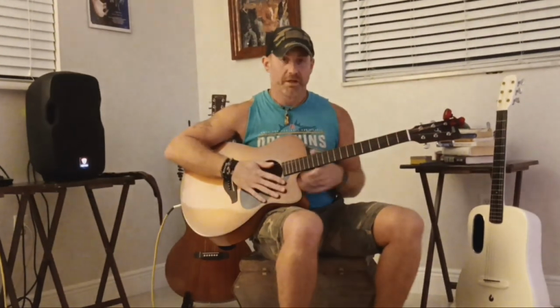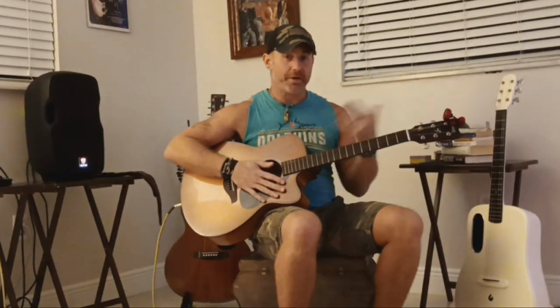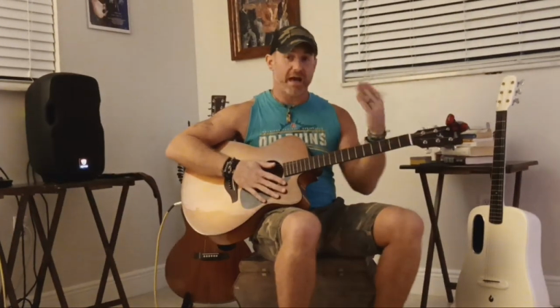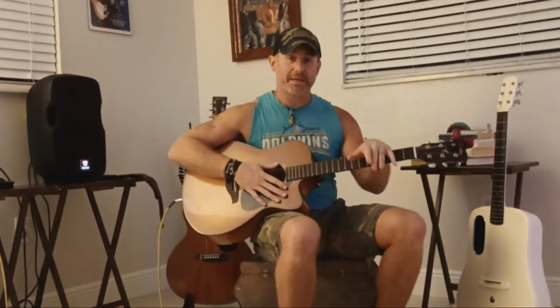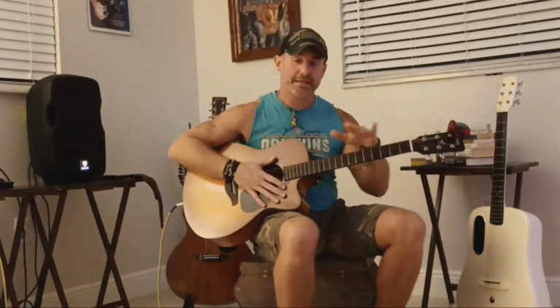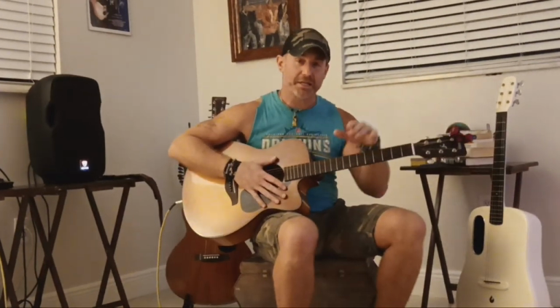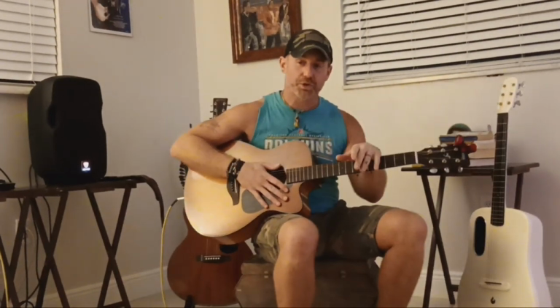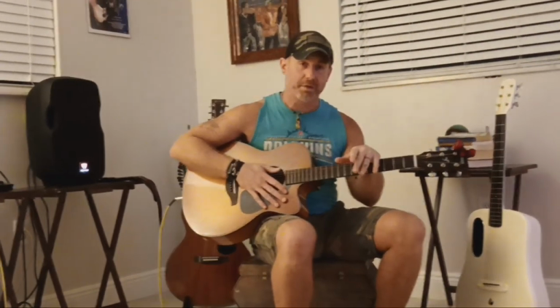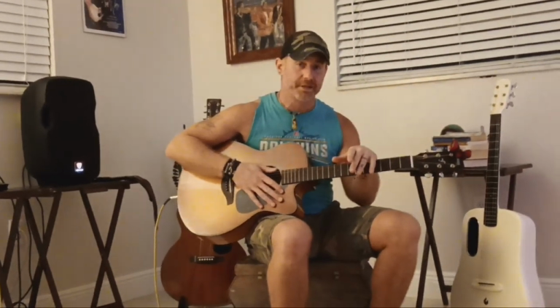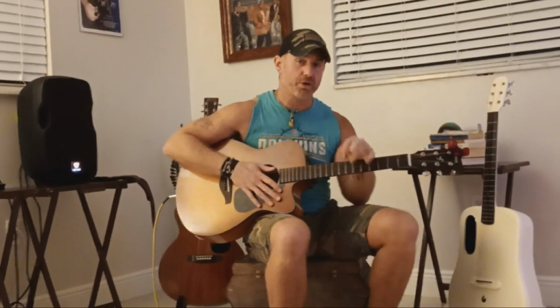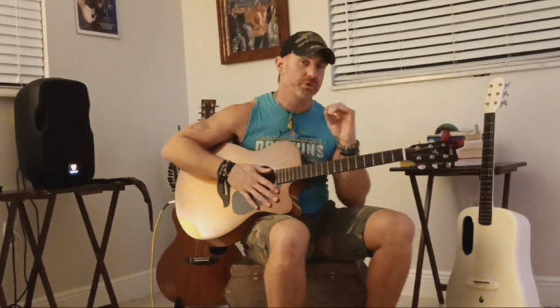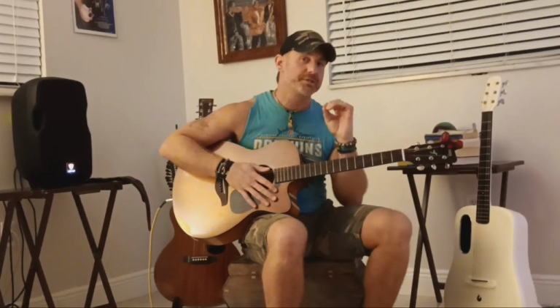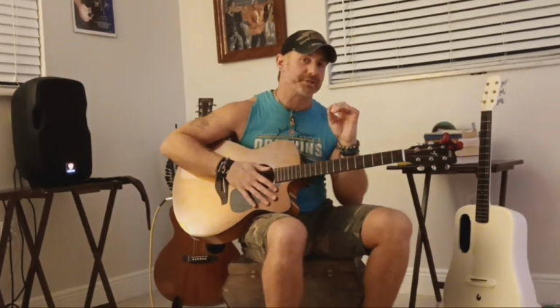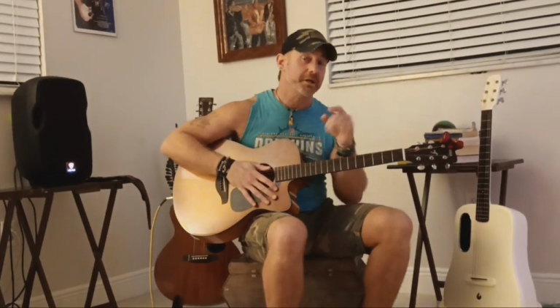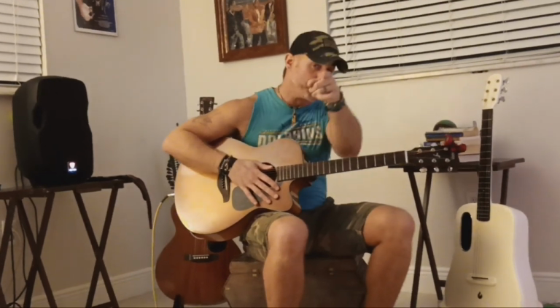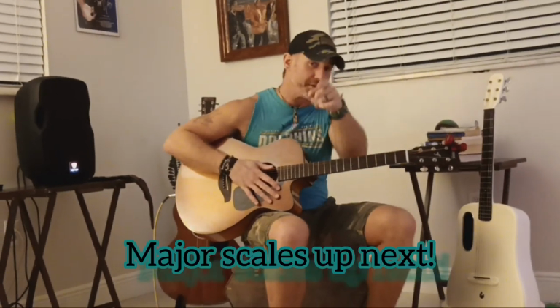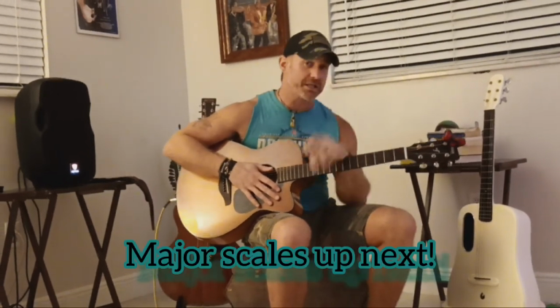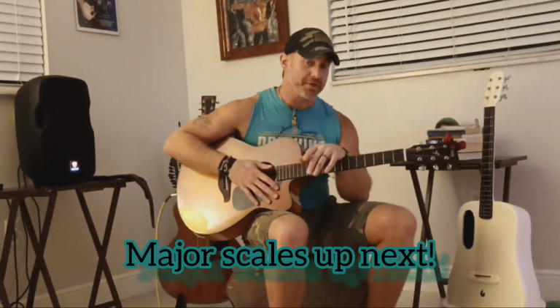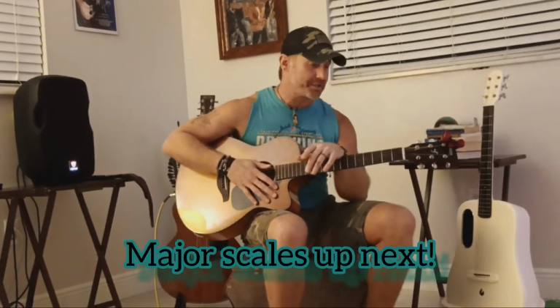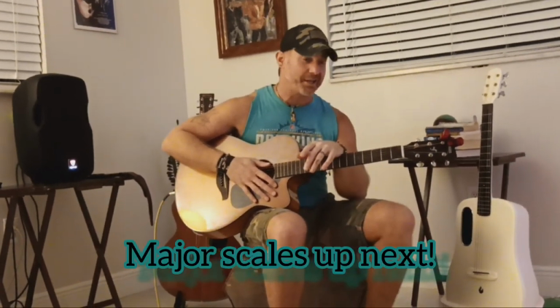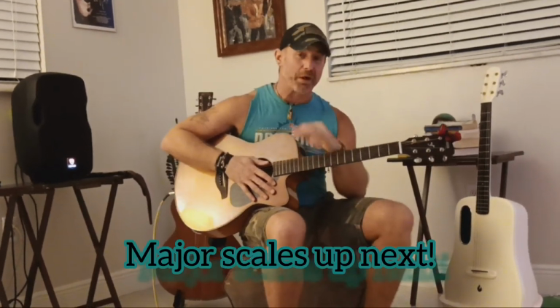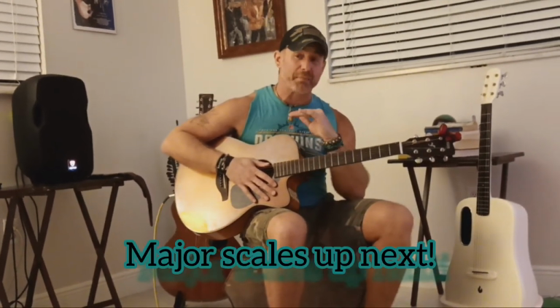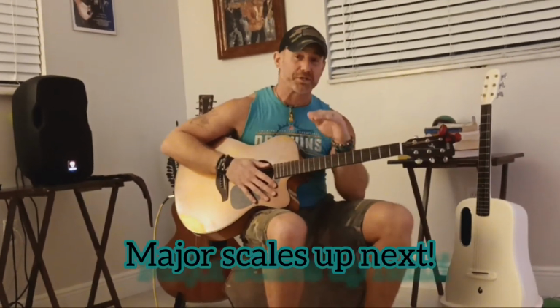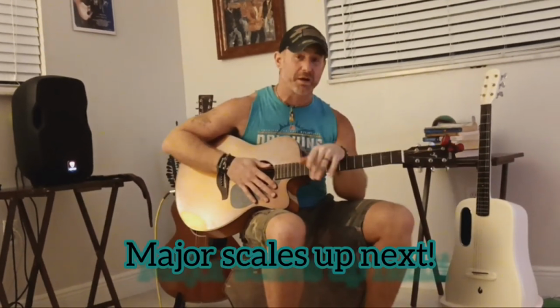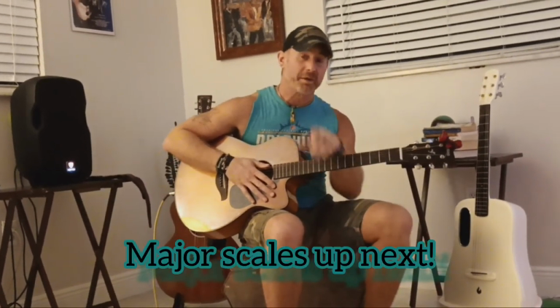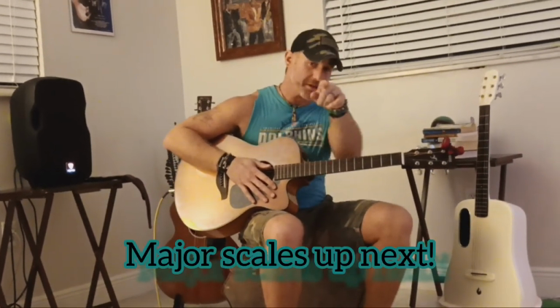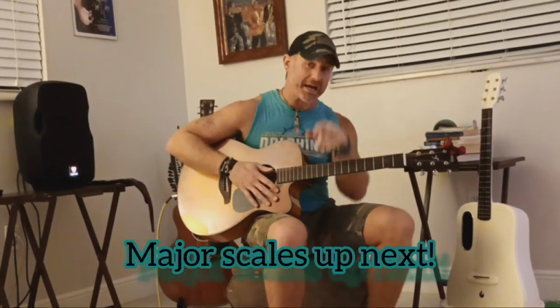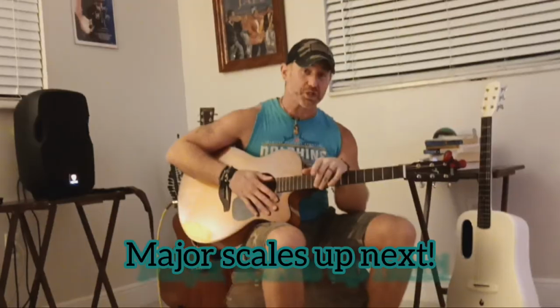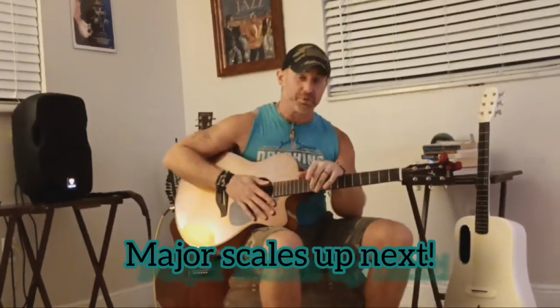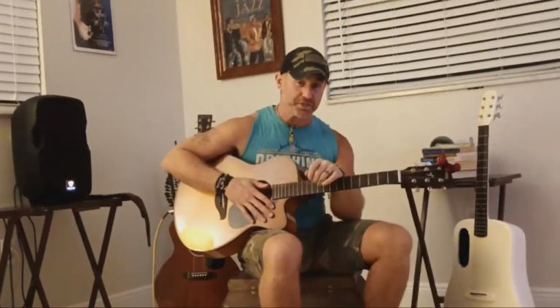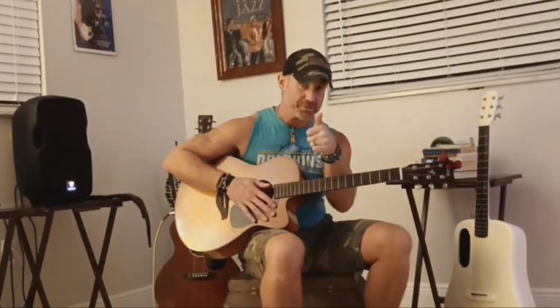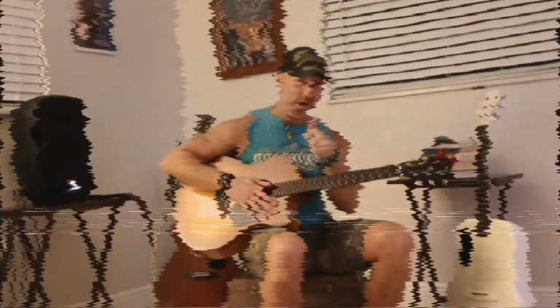And there you have it — TLC No Scrubs, also known as a buster. We'll see you in the next lesson. I've got a great one on major scales coming up. Come back to the channel. Take care guys.